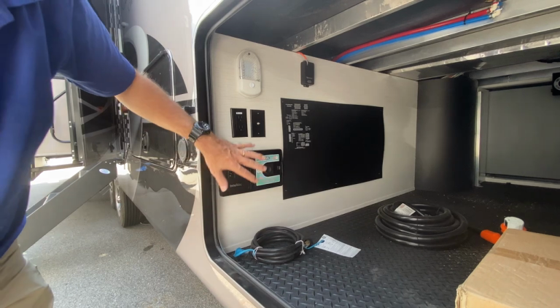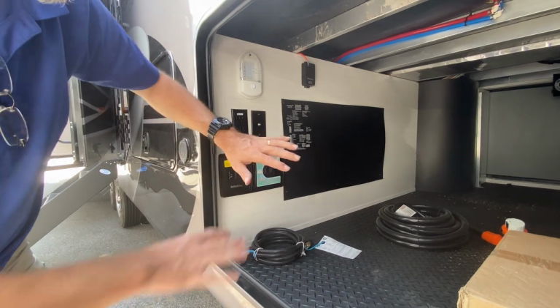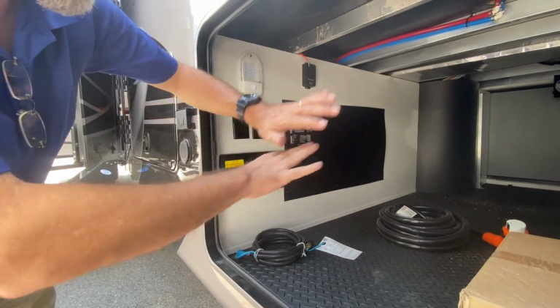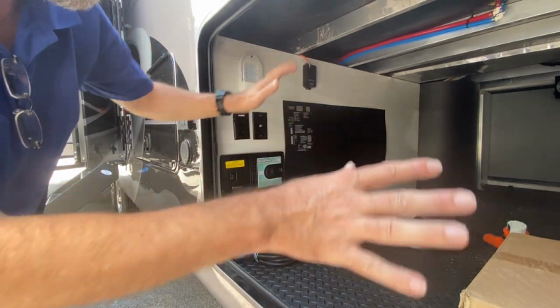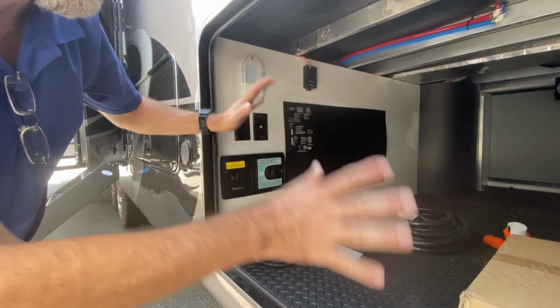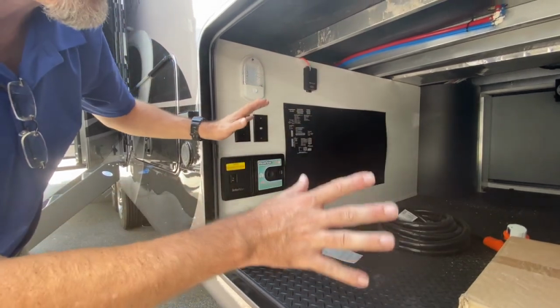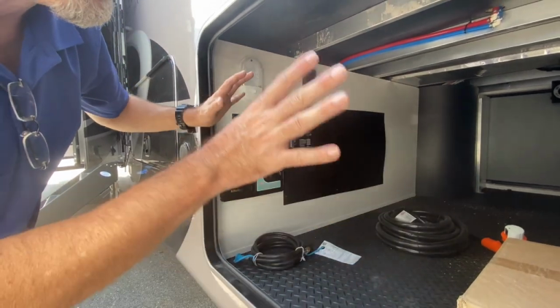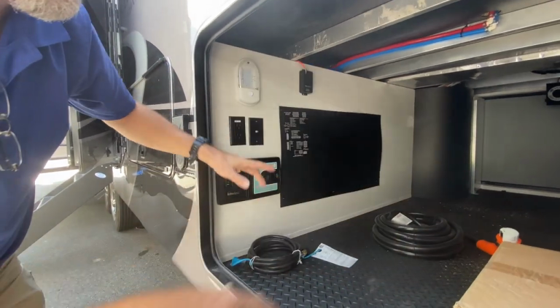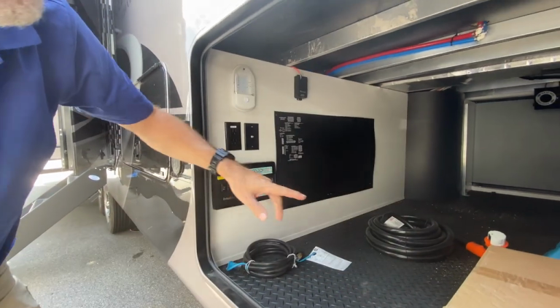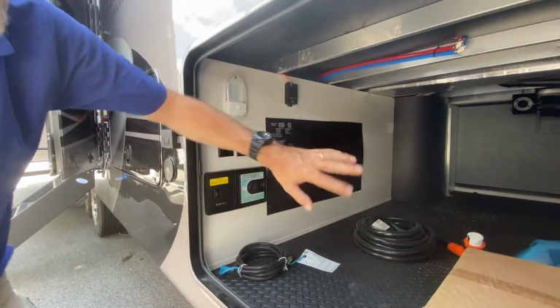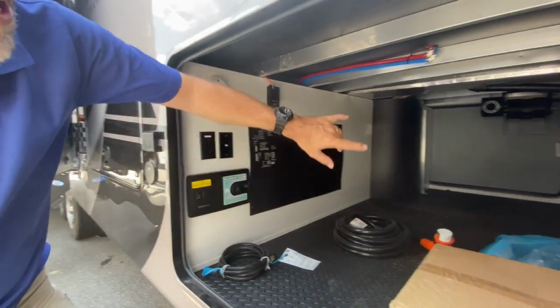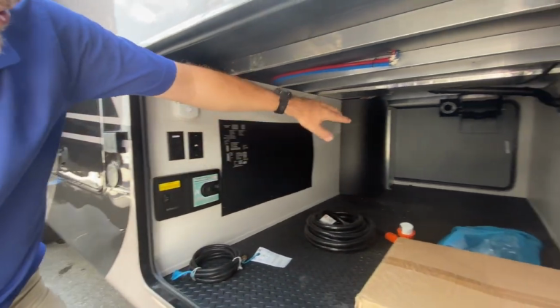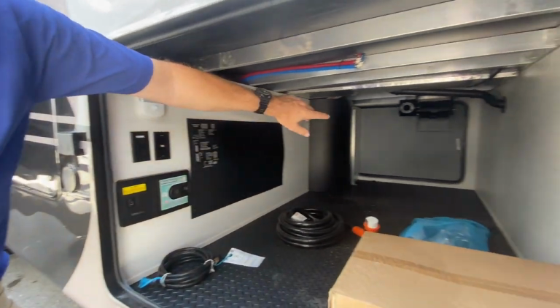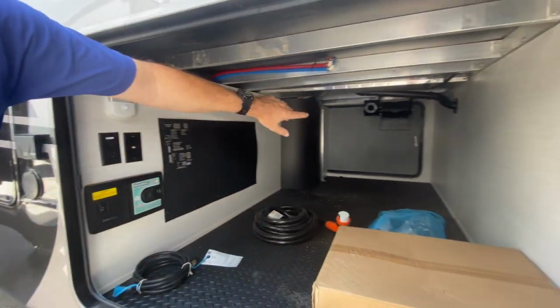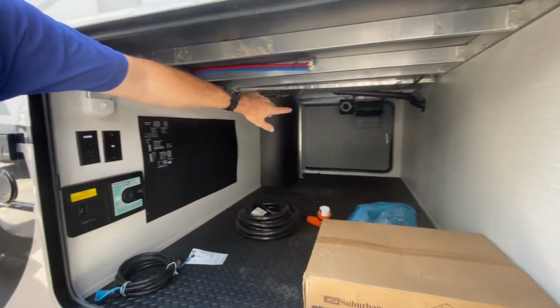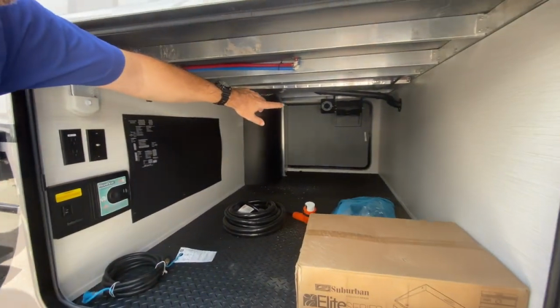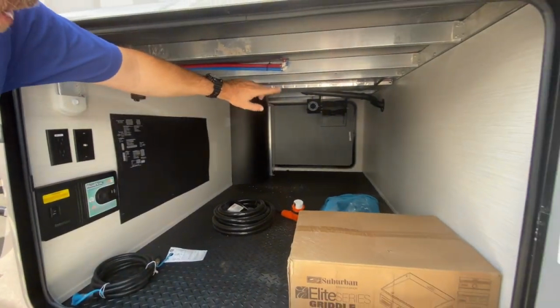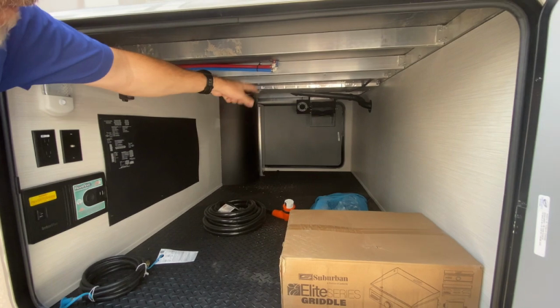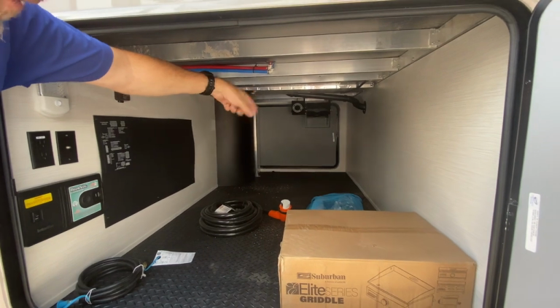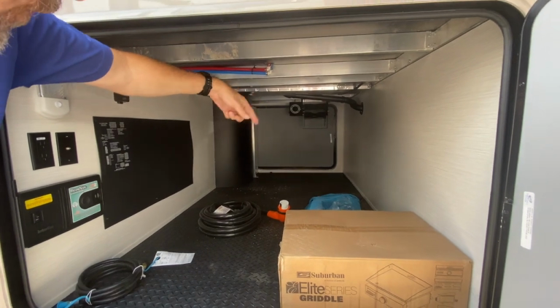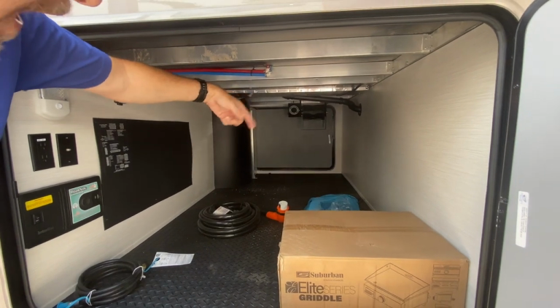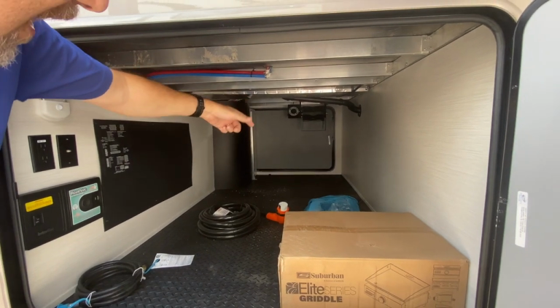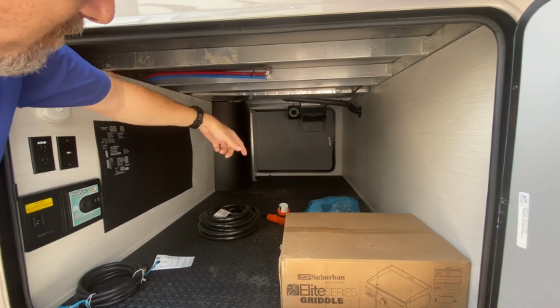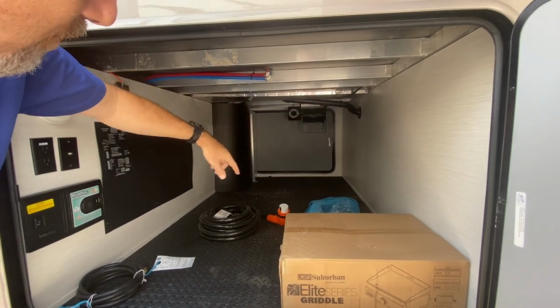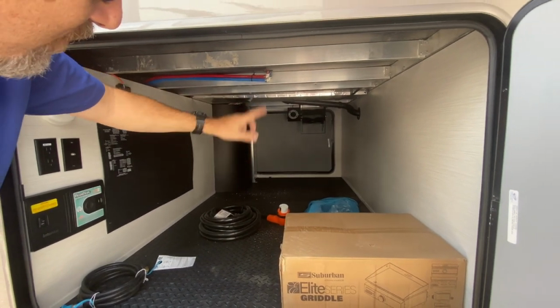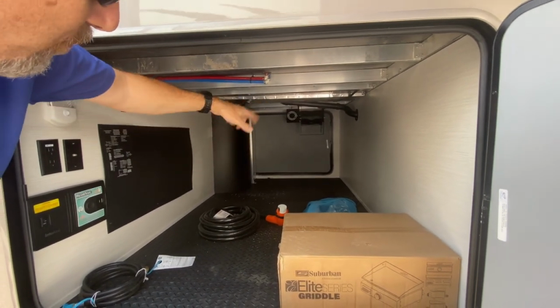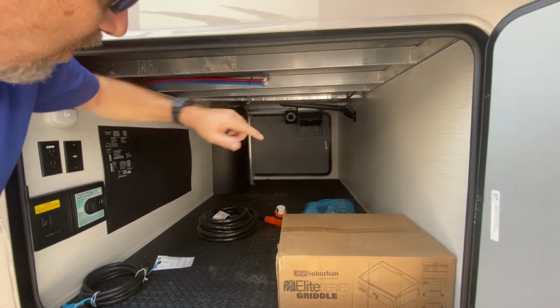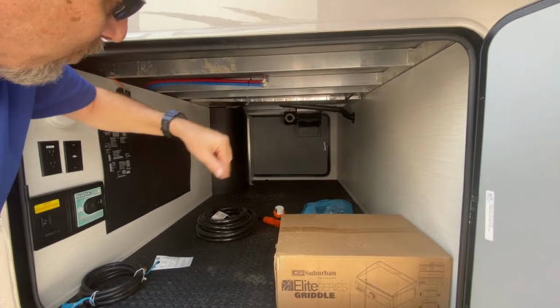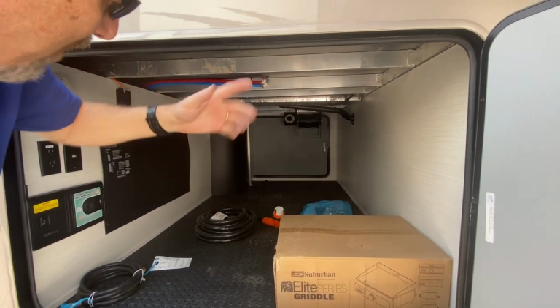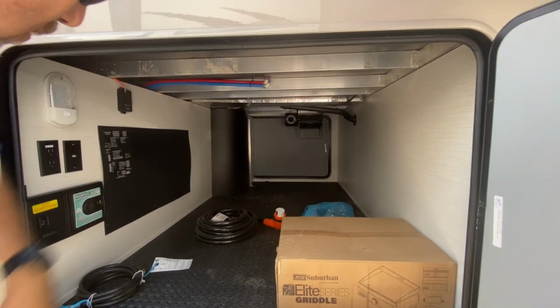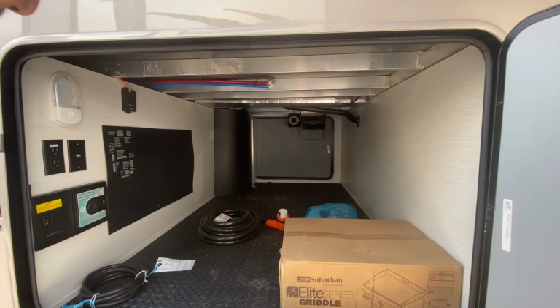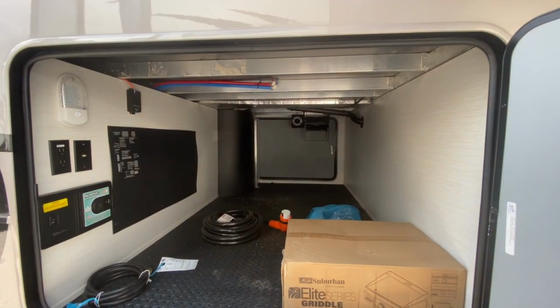Just beautiful storage. On the other side, there's an automatic reel for your power cable — you just put it on there and press a button, and it rolls up for you.